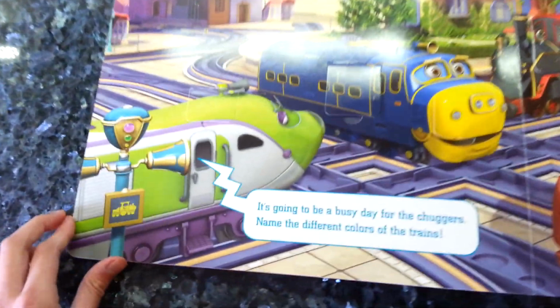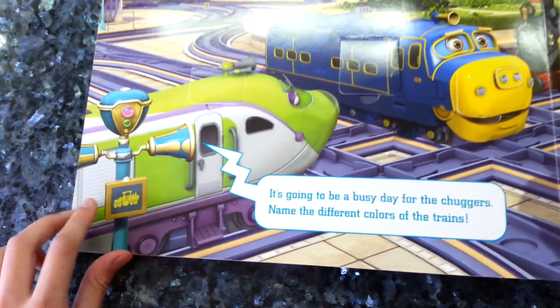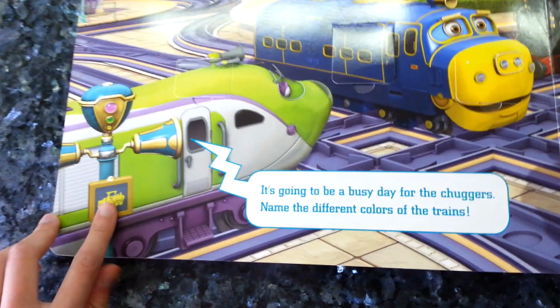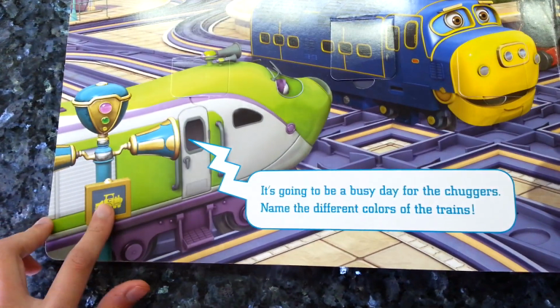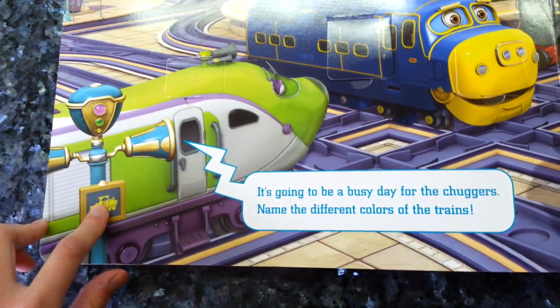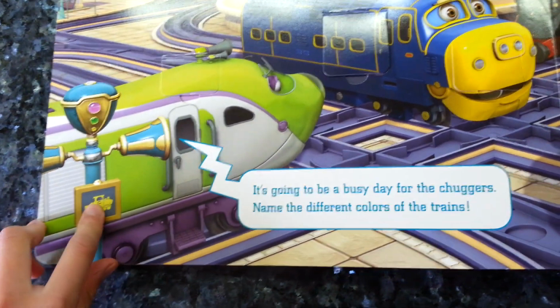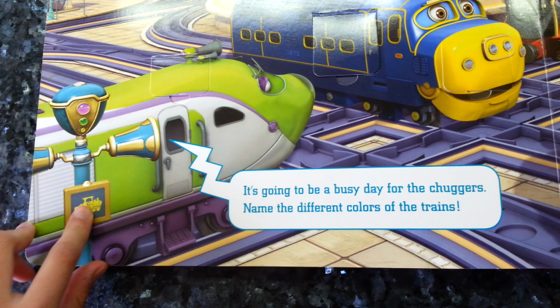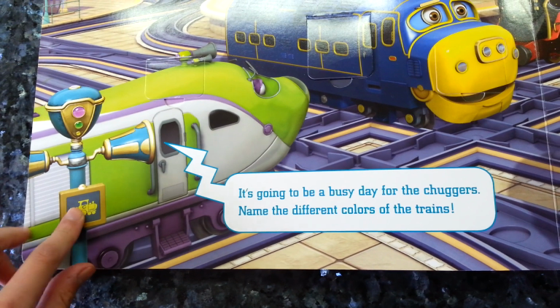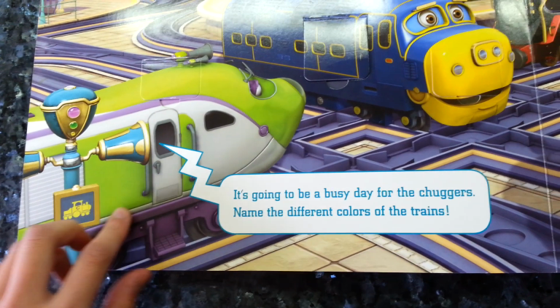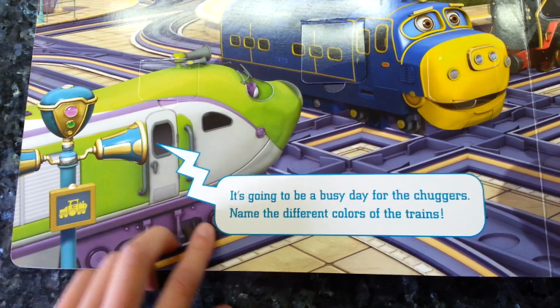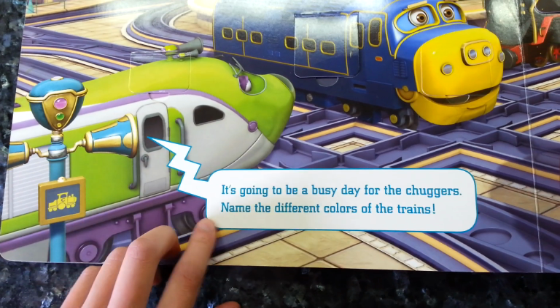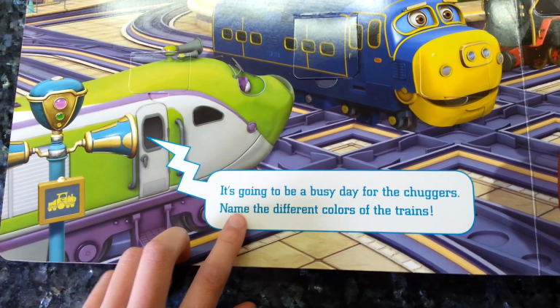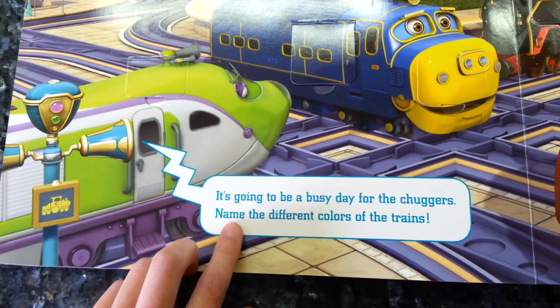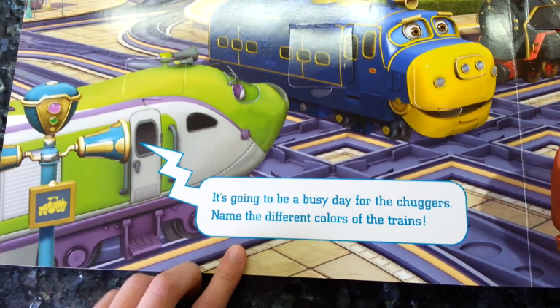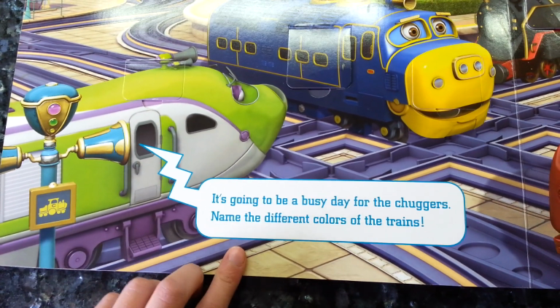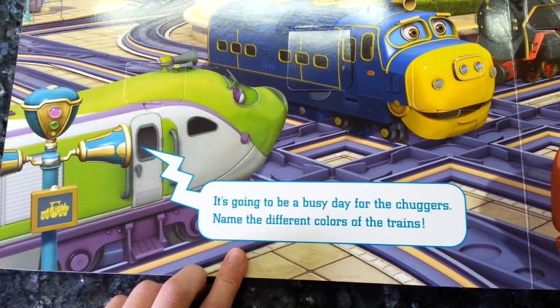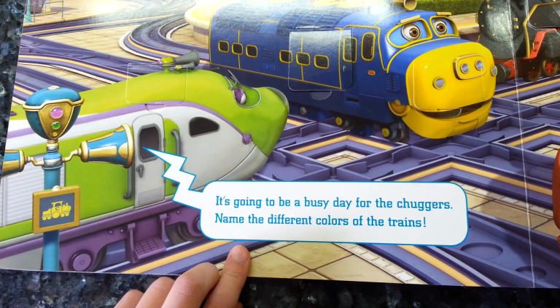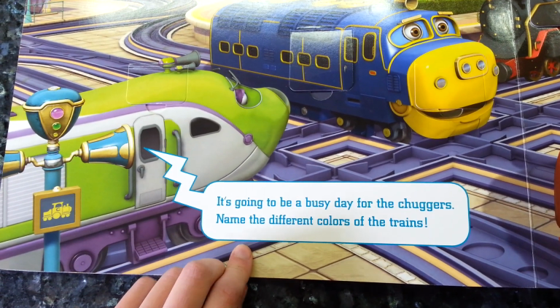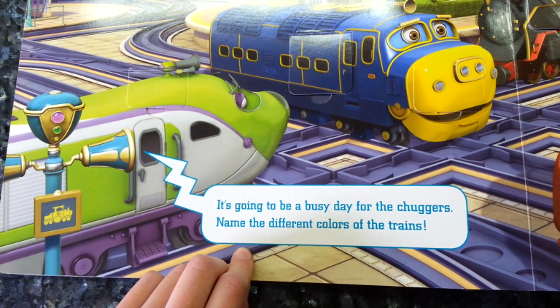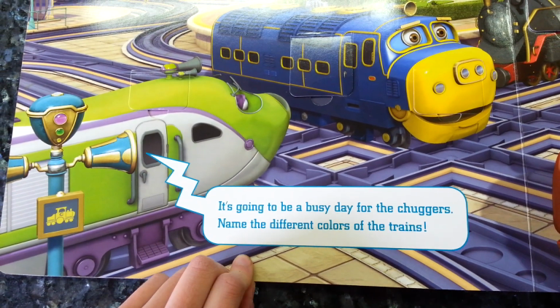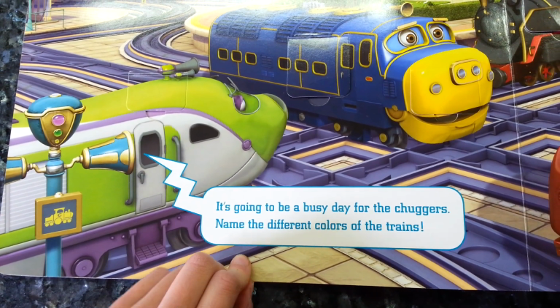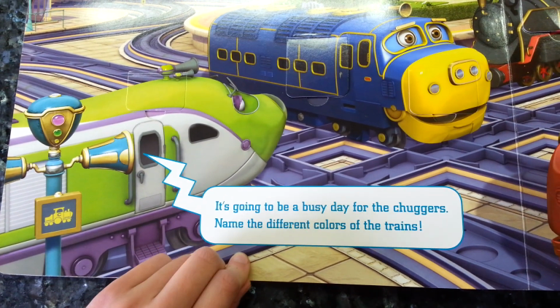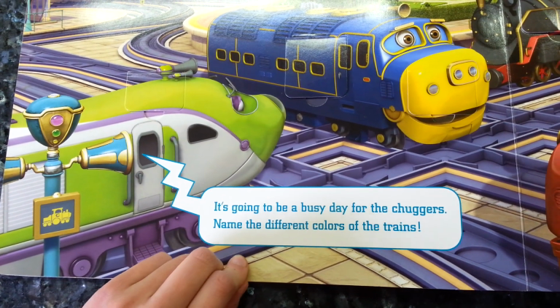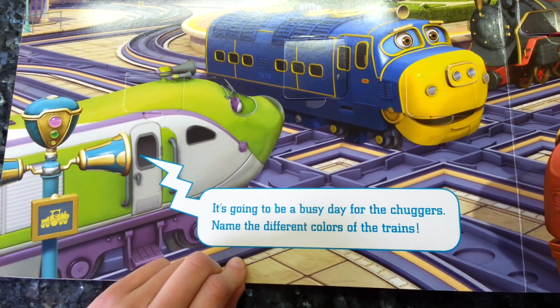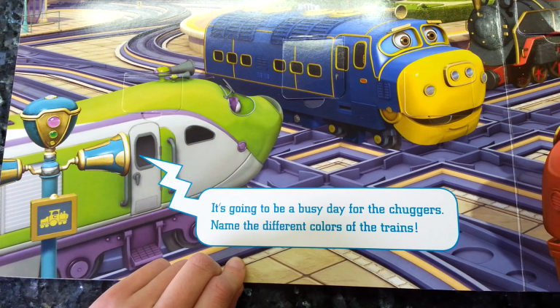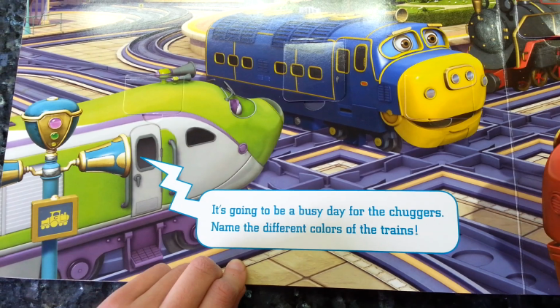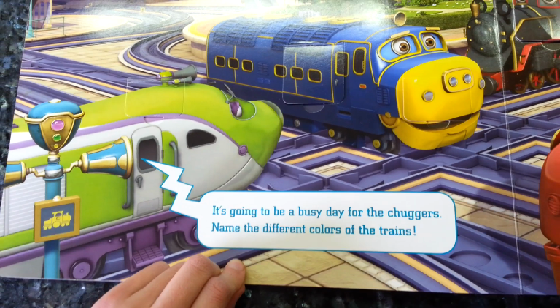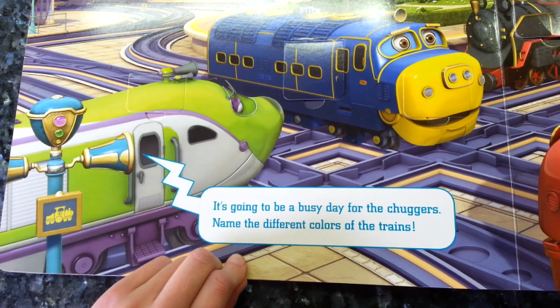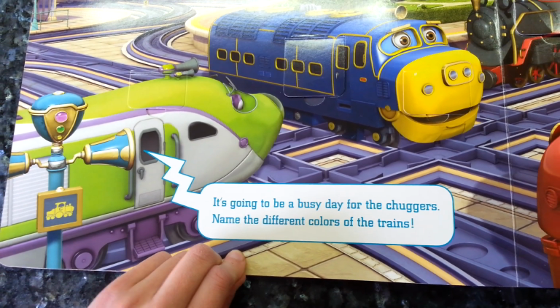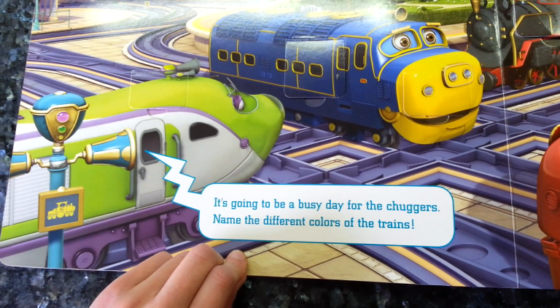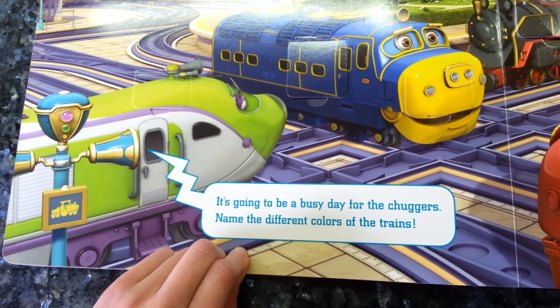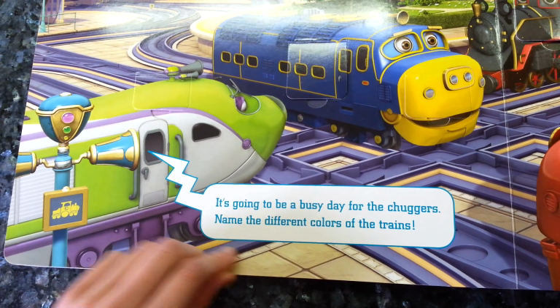Here's V again. She says it's going to be a busy day for the chuggers. Name the different colours of the trains.